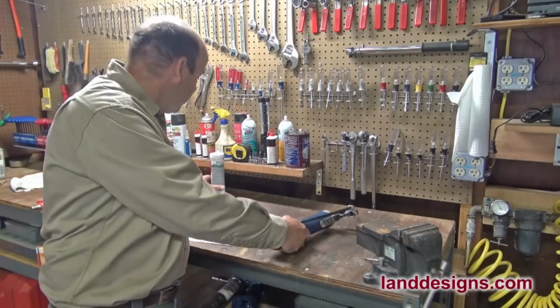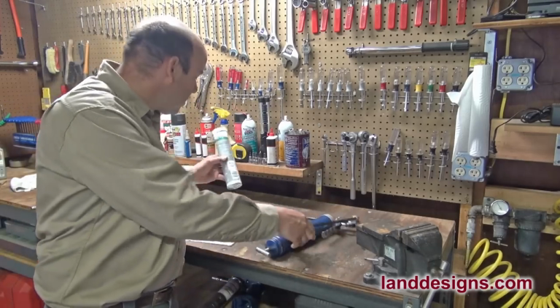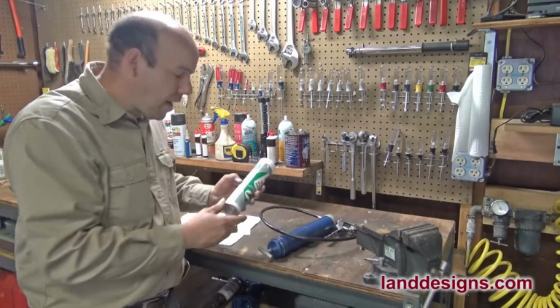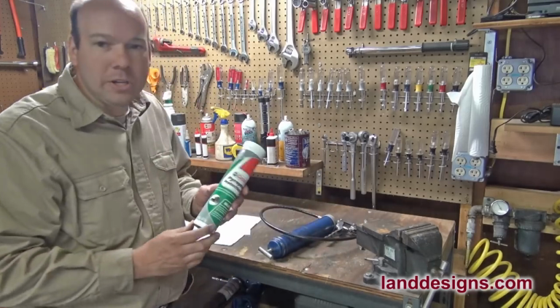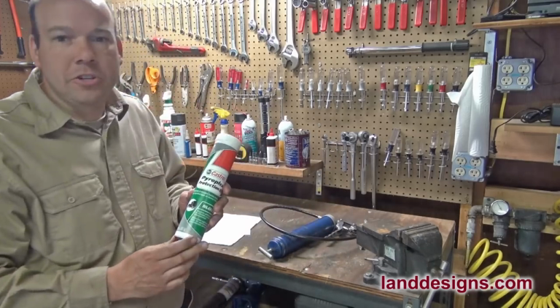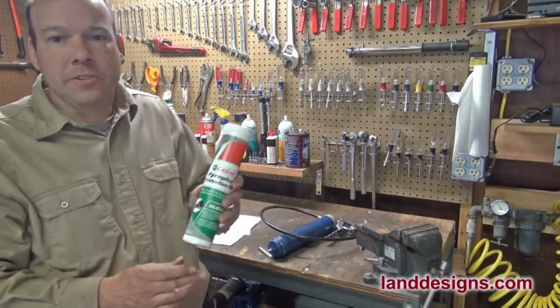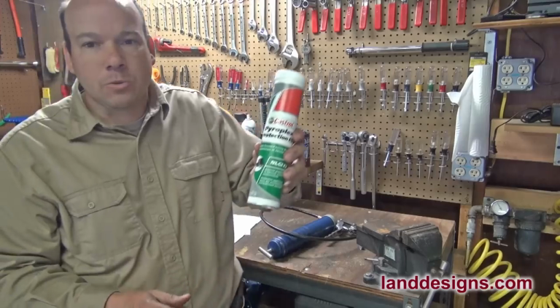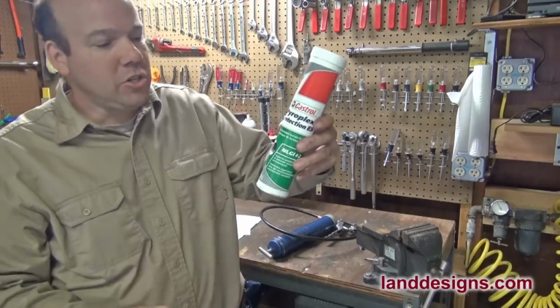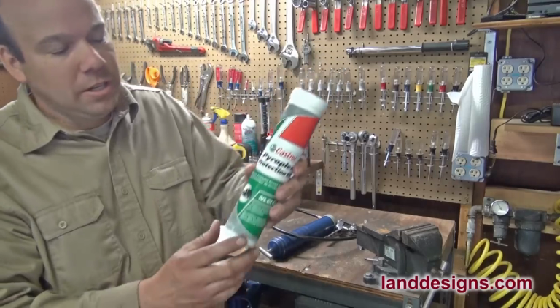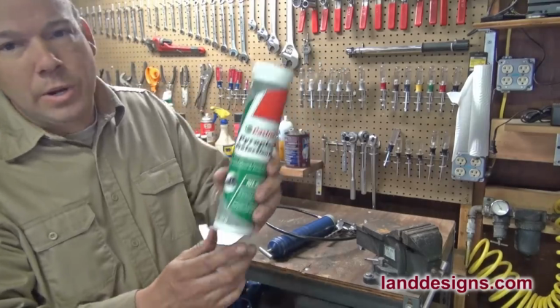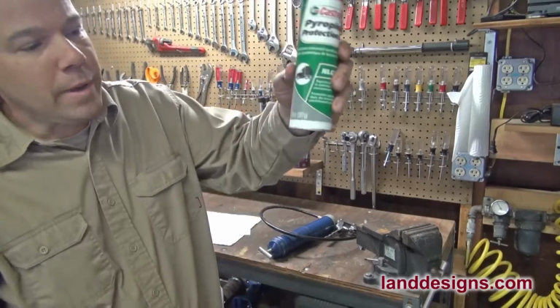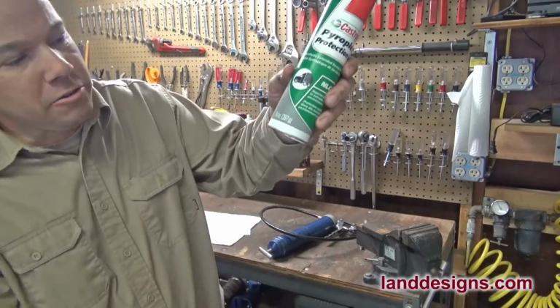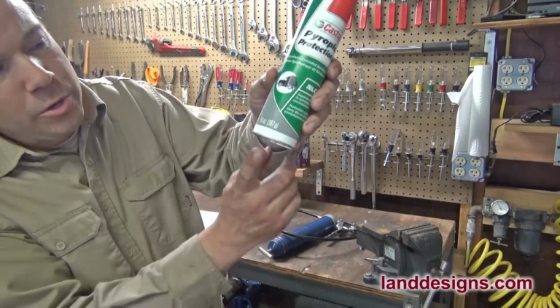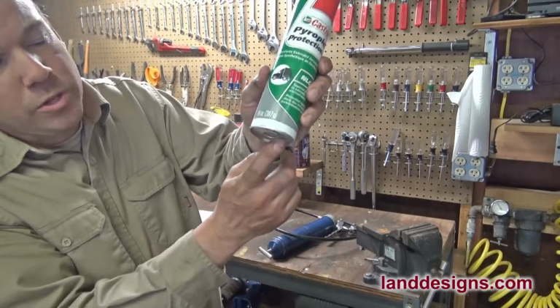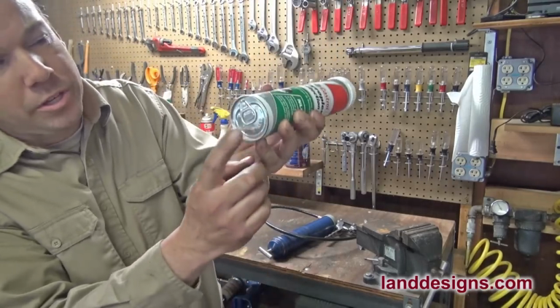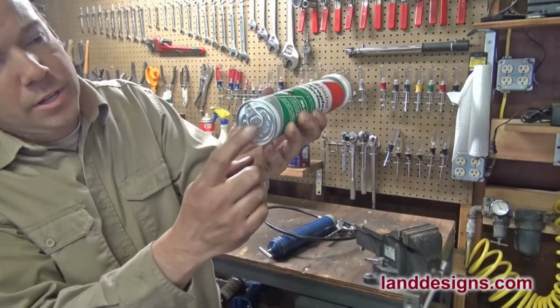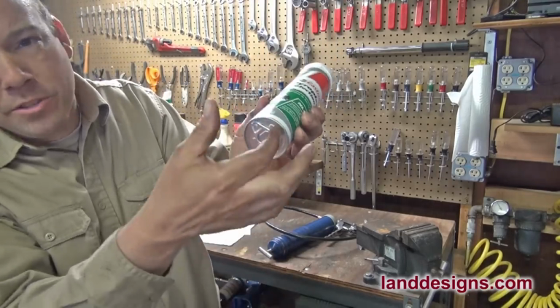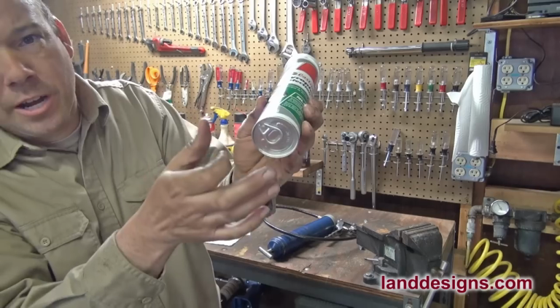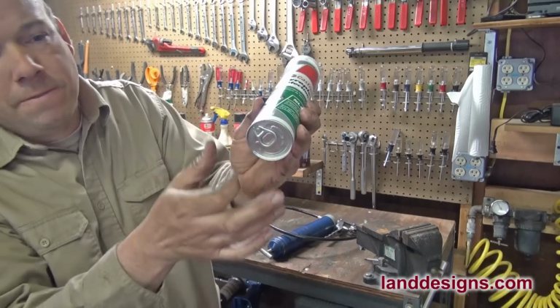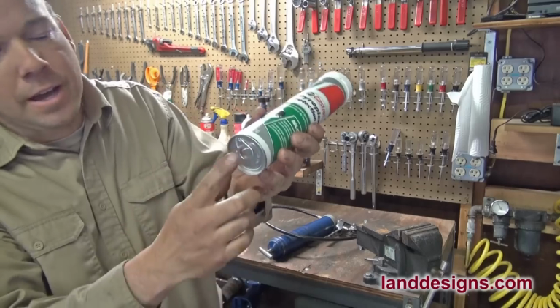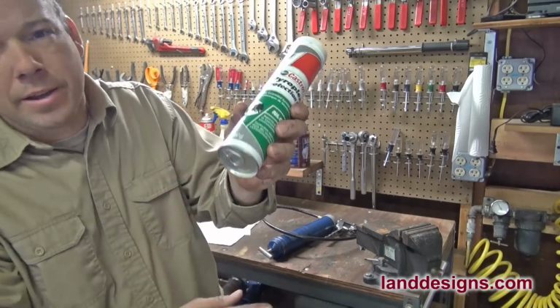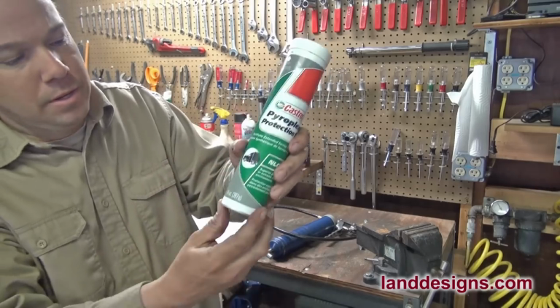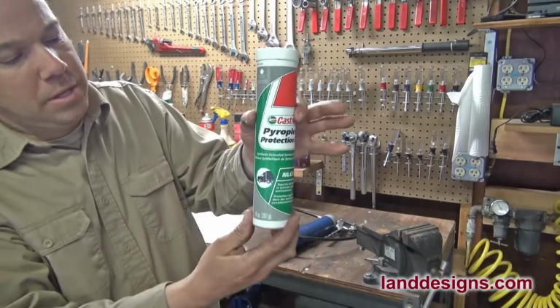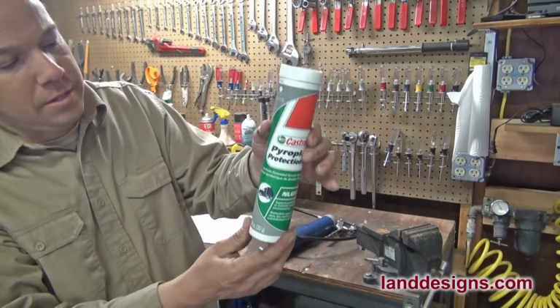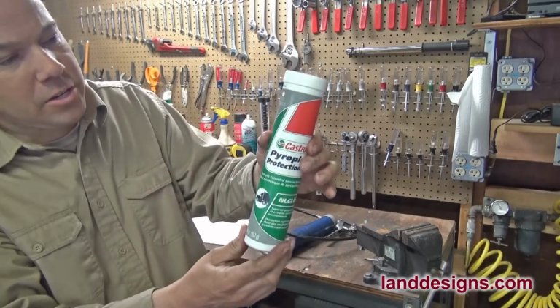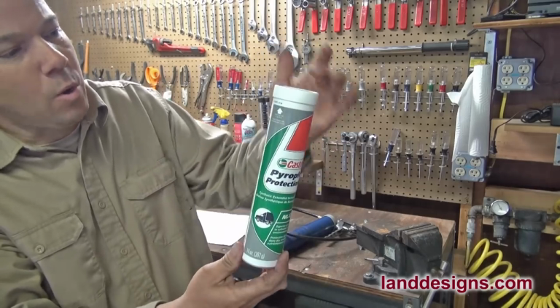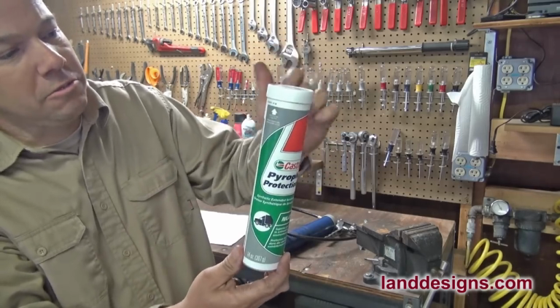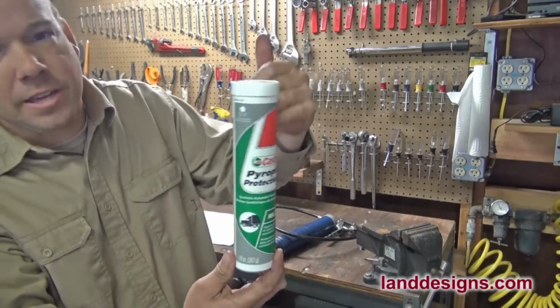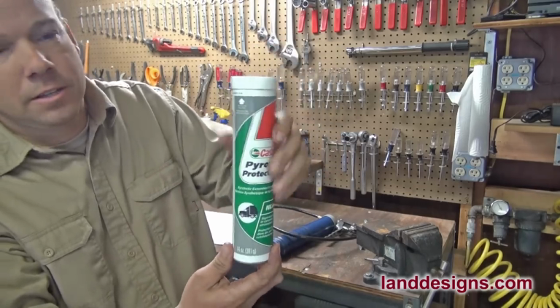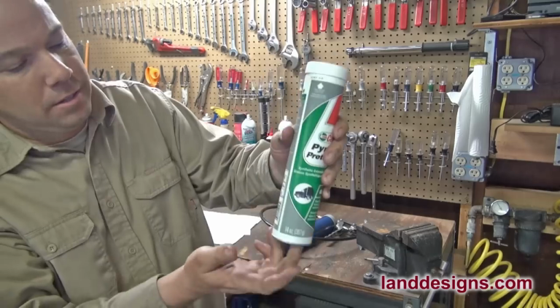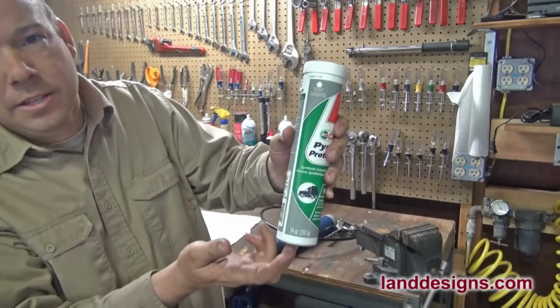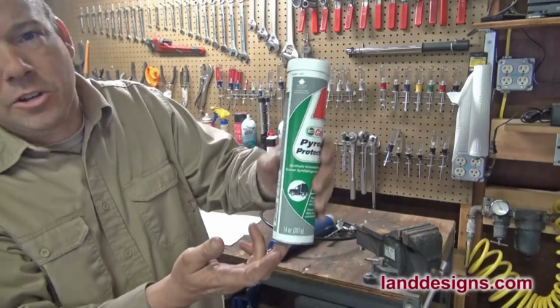I'm going to show you how to use a cartridge. The first thing I want to mention is when I store my cartridges, I always store them with the part that you tear off on the bottom, because you want the grease to settle in that direction.